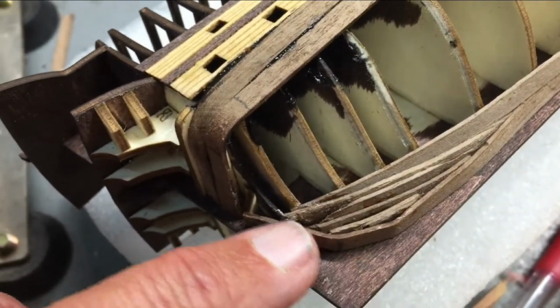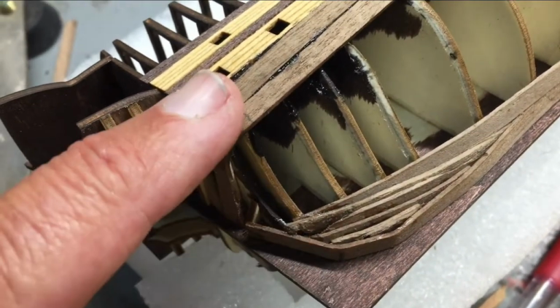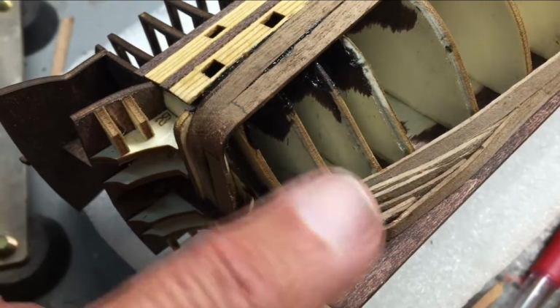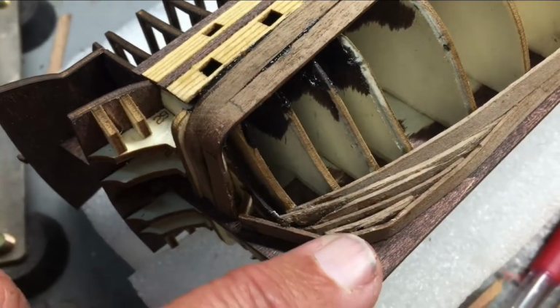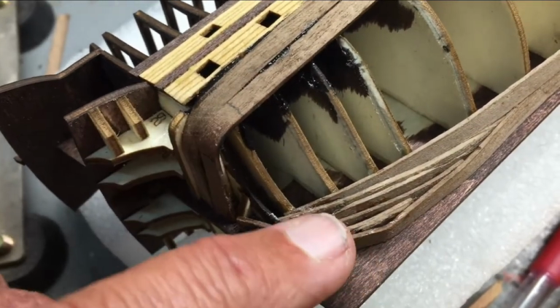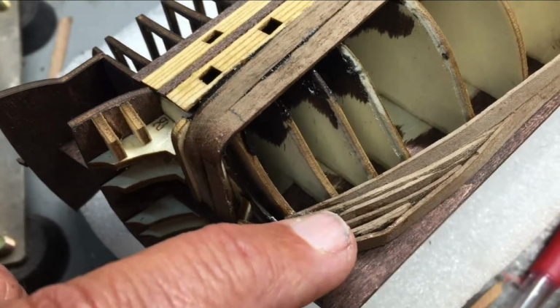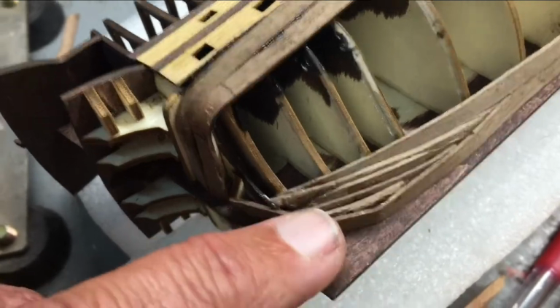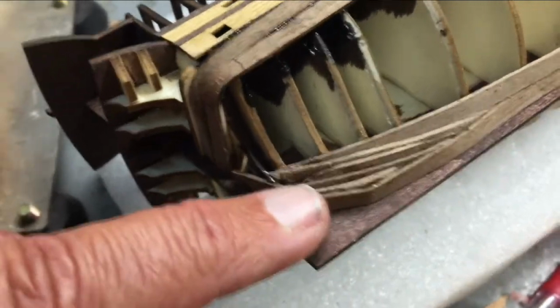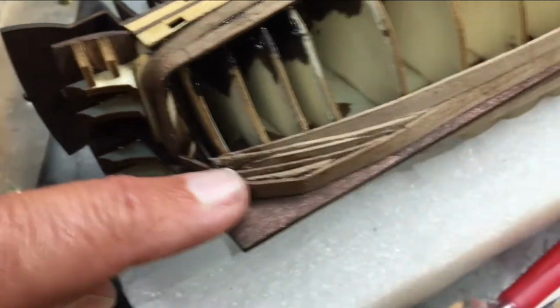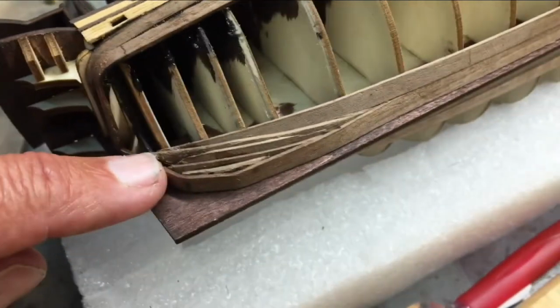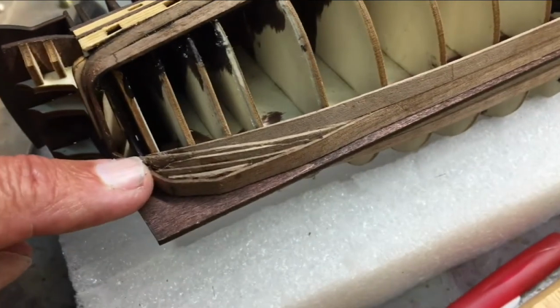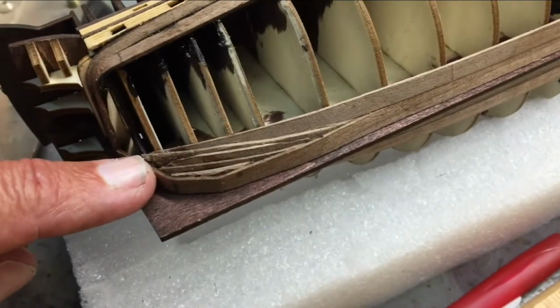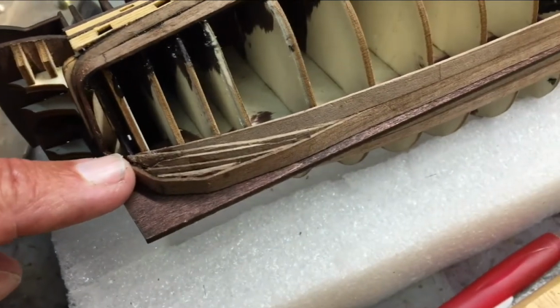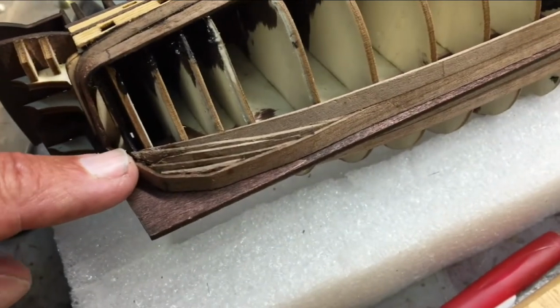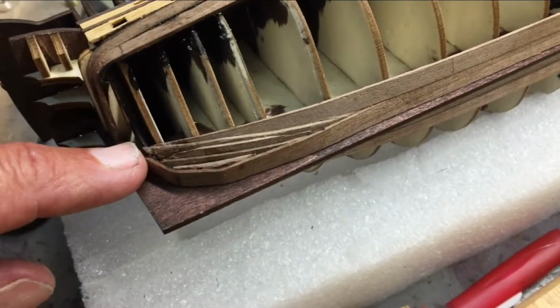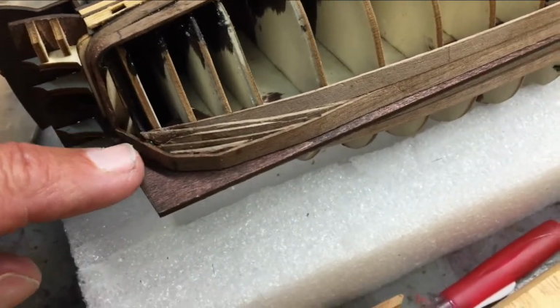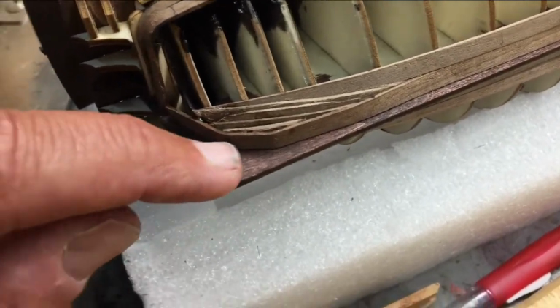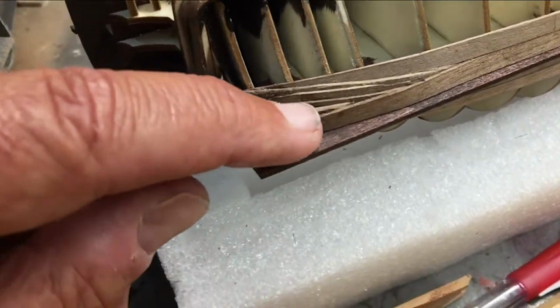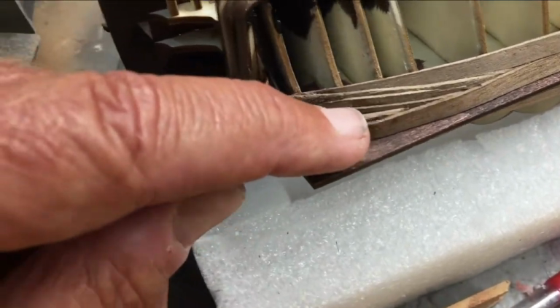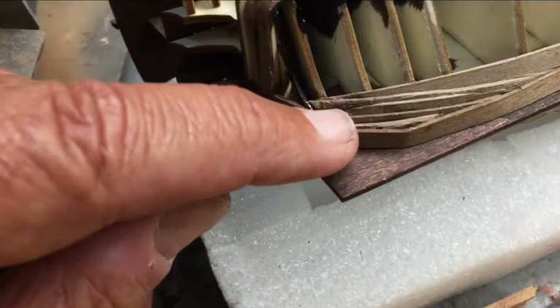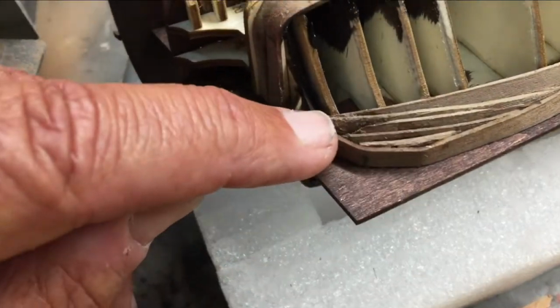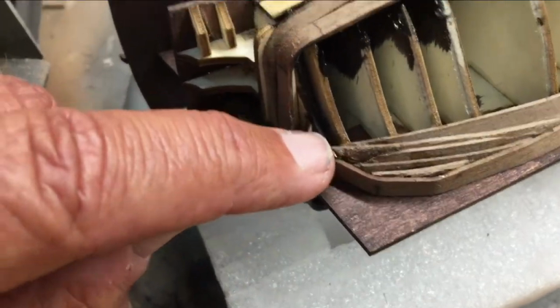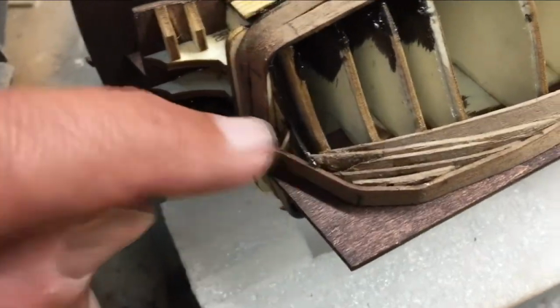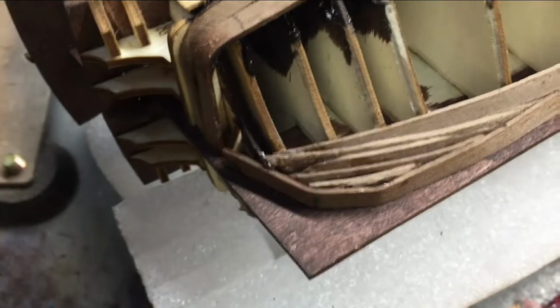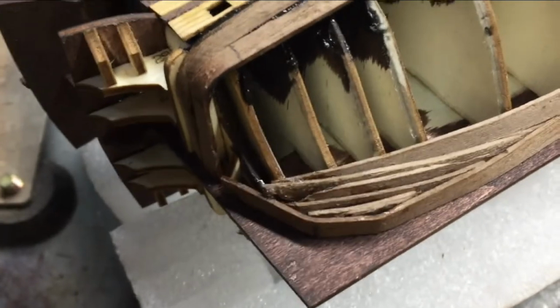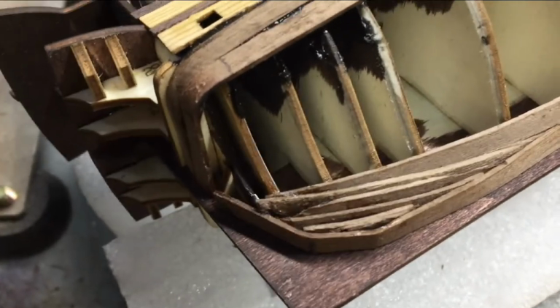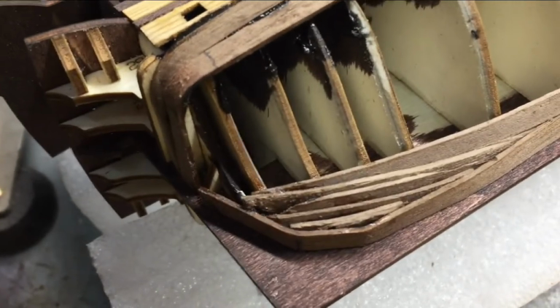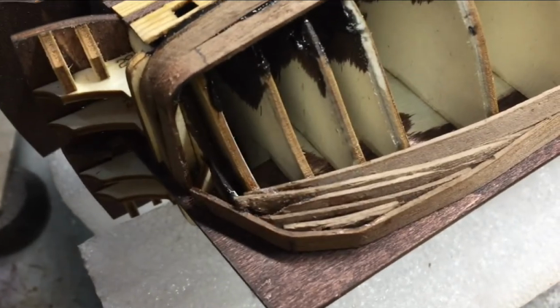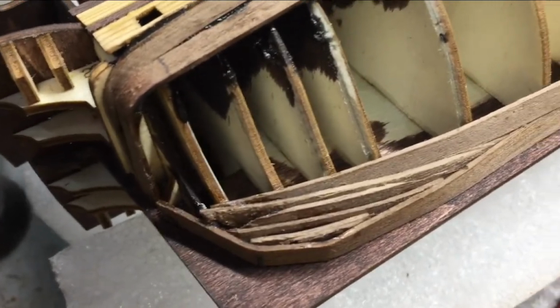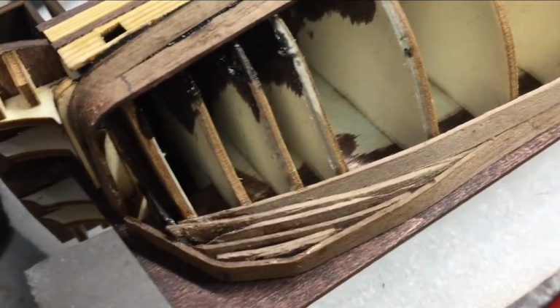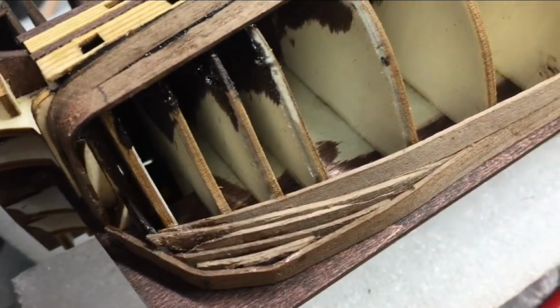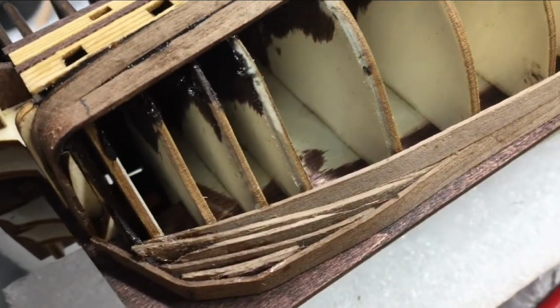When I get it all done and sand it, we'll see how it turns out and looks. I kind of have a layered look in that gap that I created.